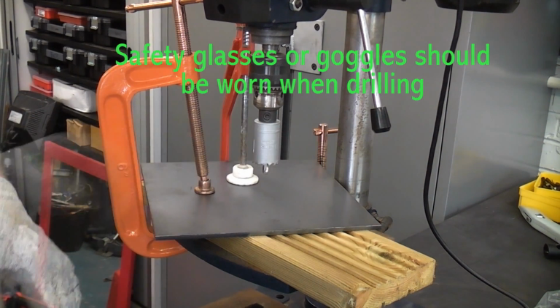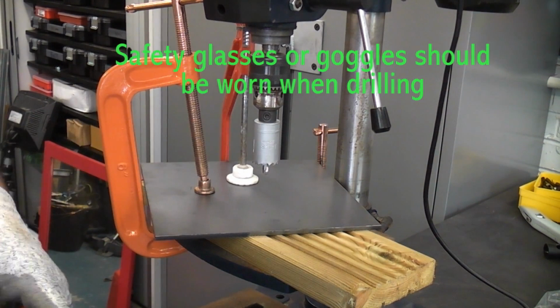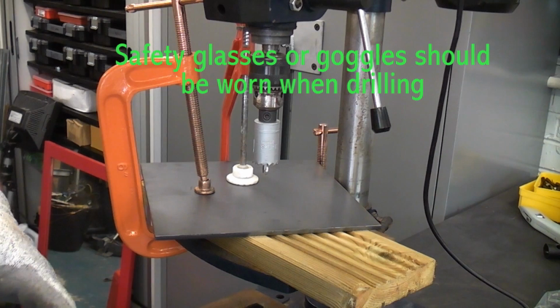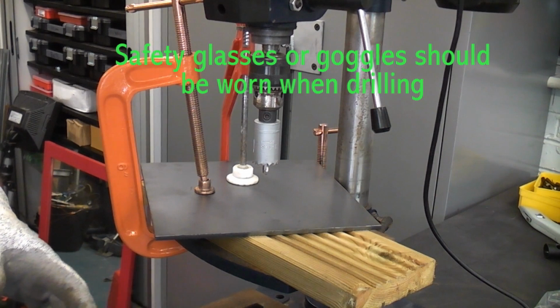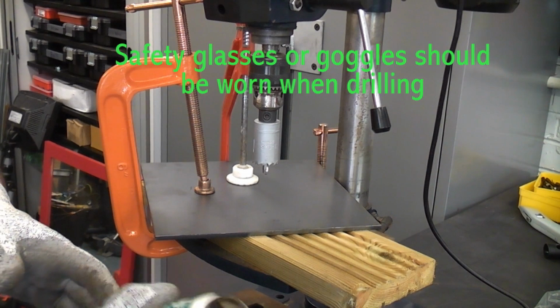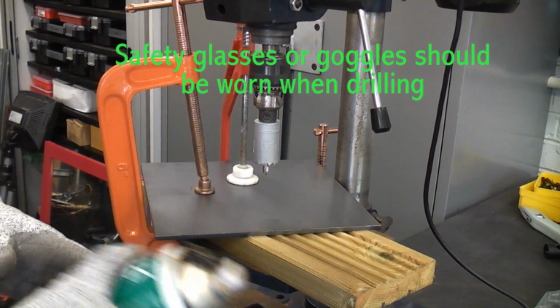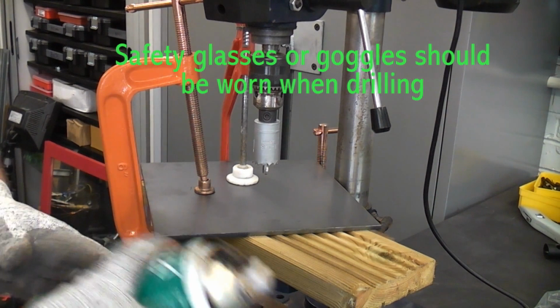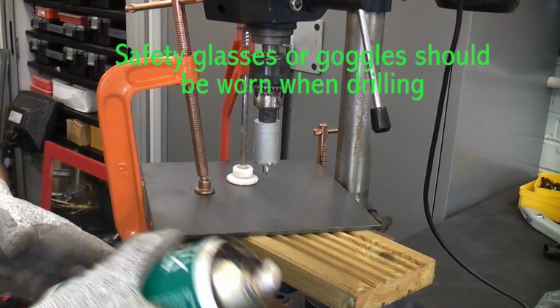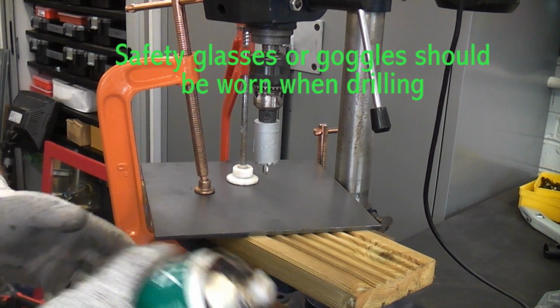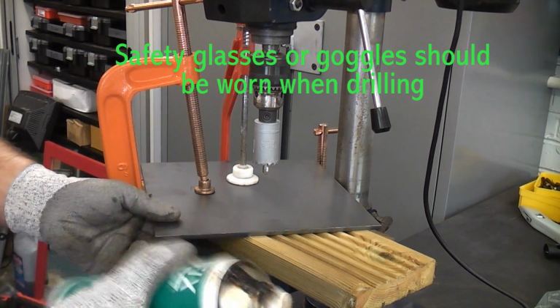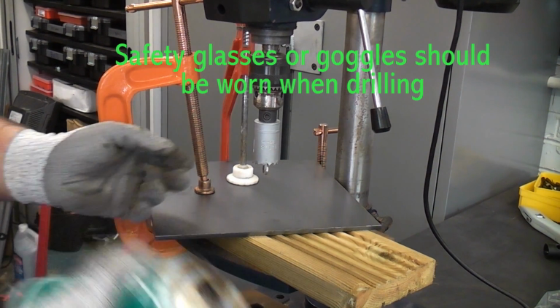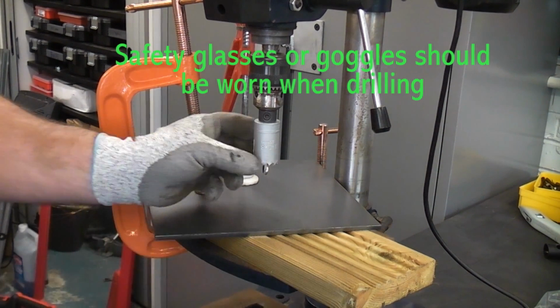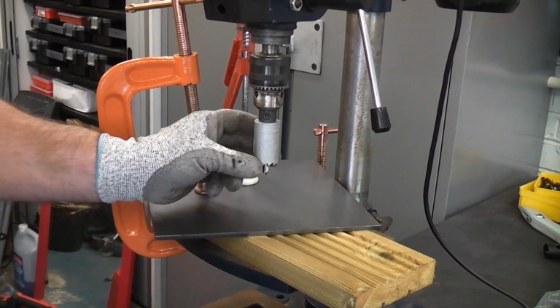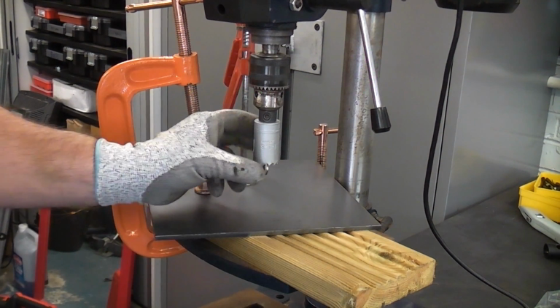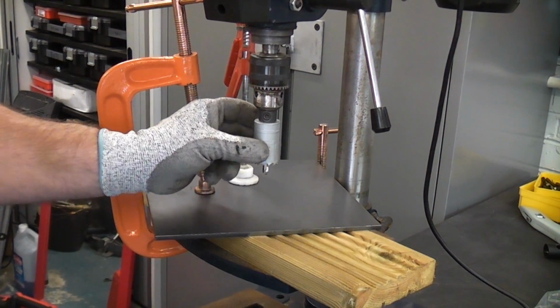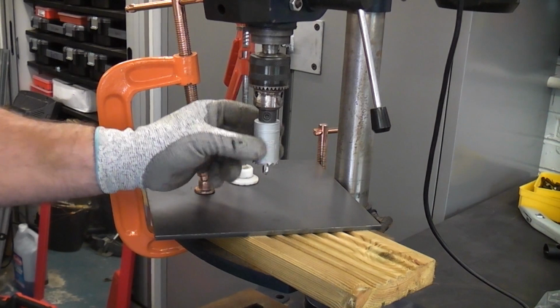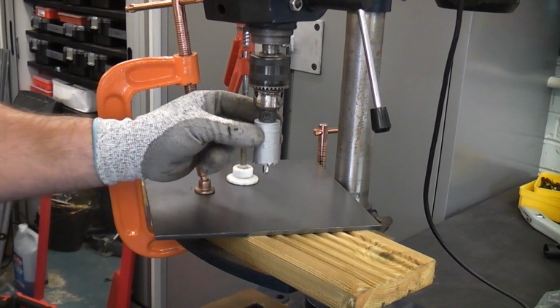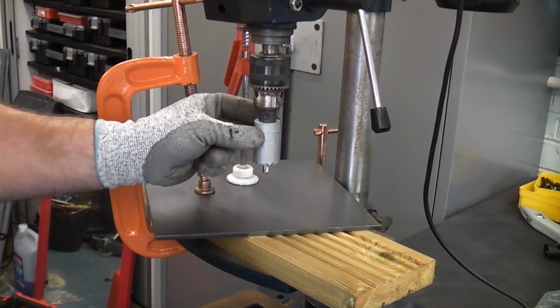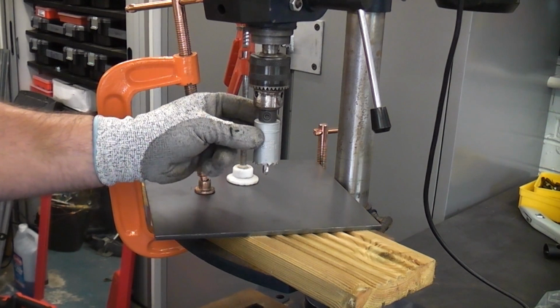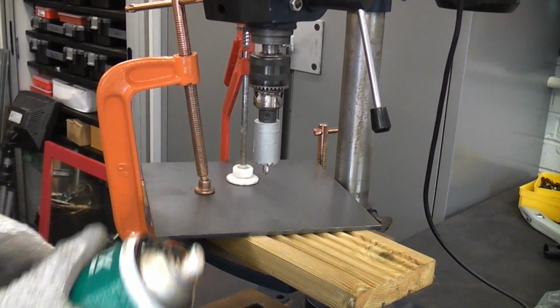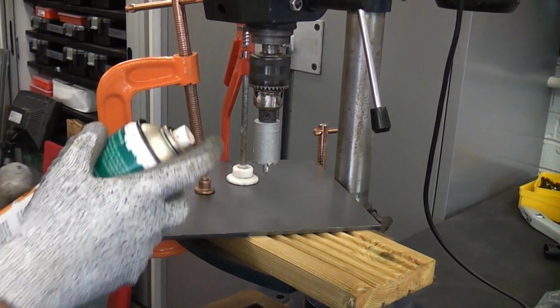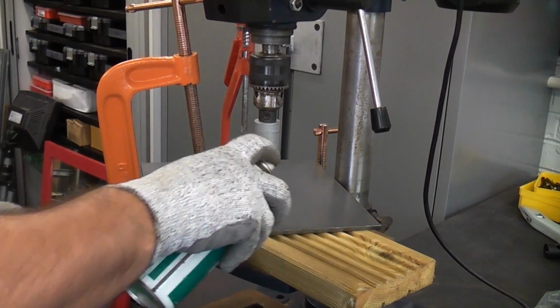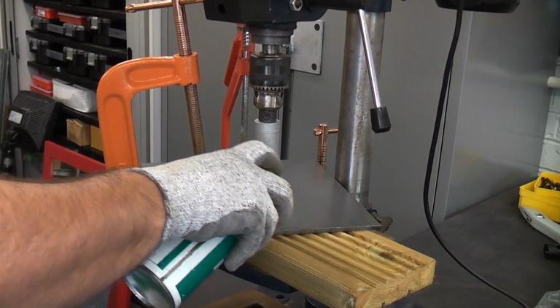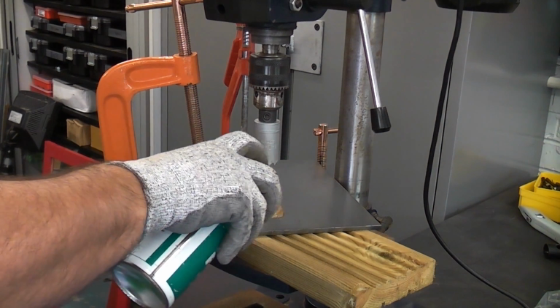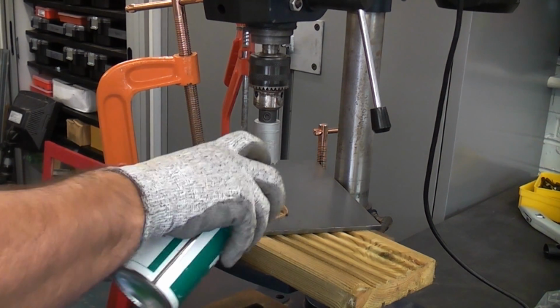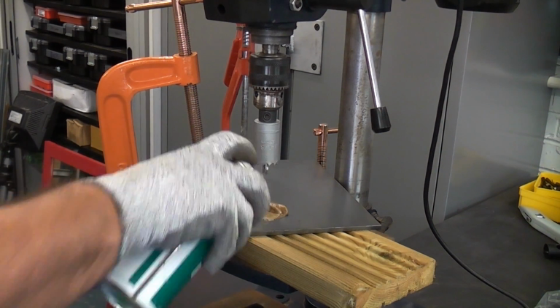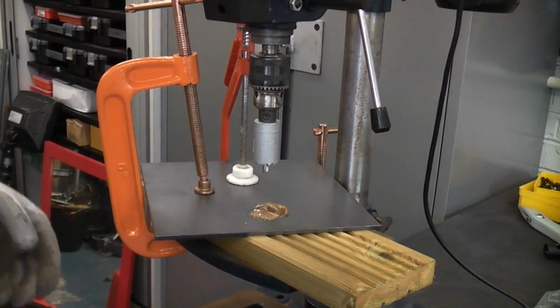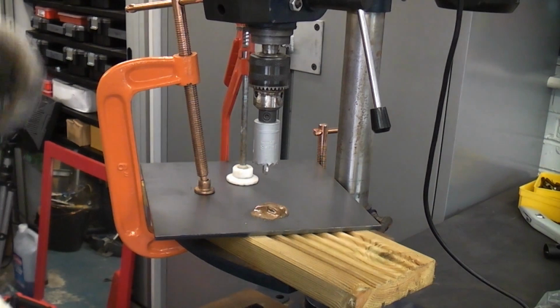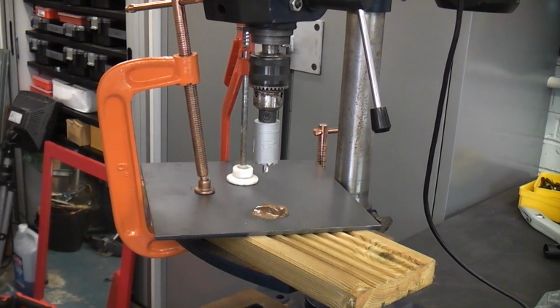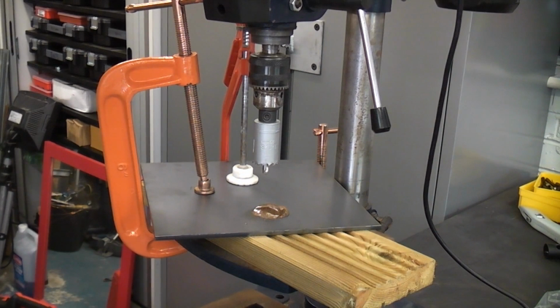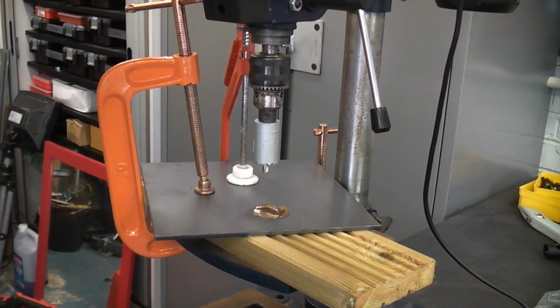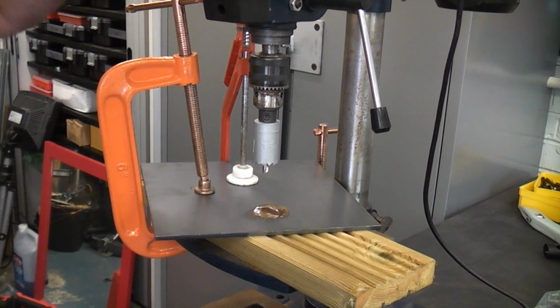When you do this you're going to need quite a lot of cutting fluid or coolant, because if you don't put cutting fluid on these hole saws they do burn out very quickly. So I'm just going to give that a spray and then we're going to set the machine going and carefully go through the steel.